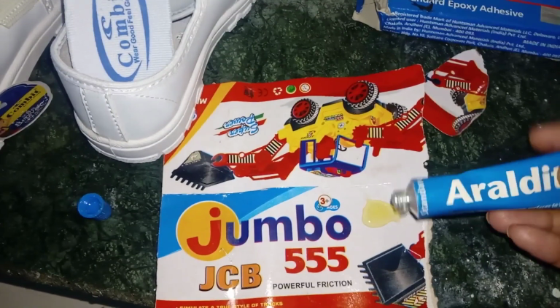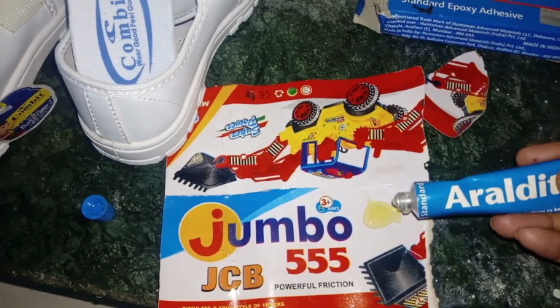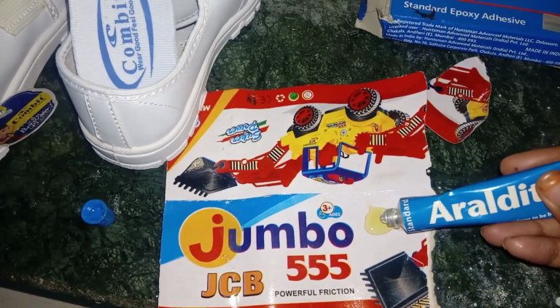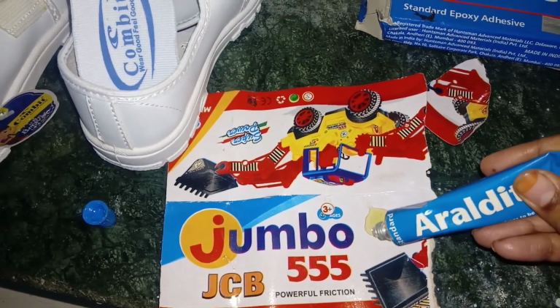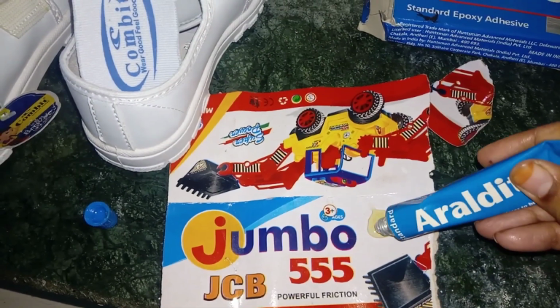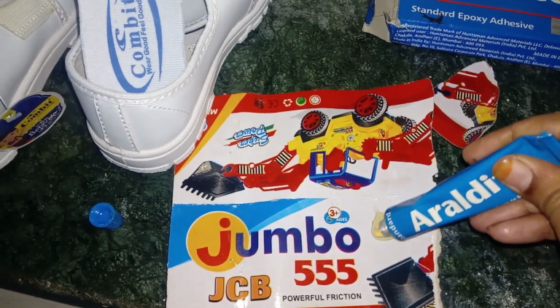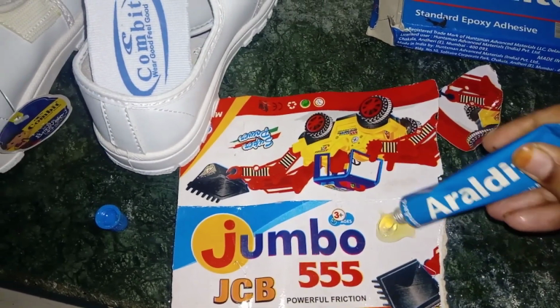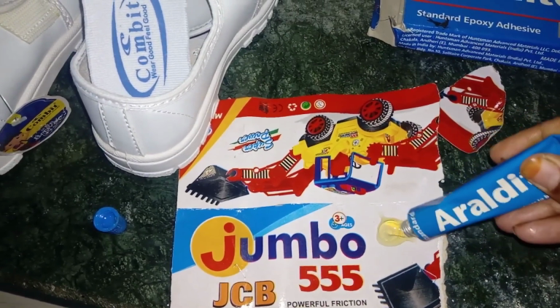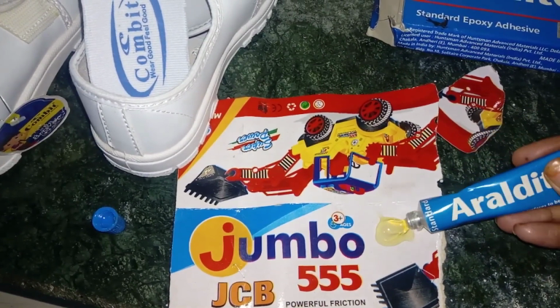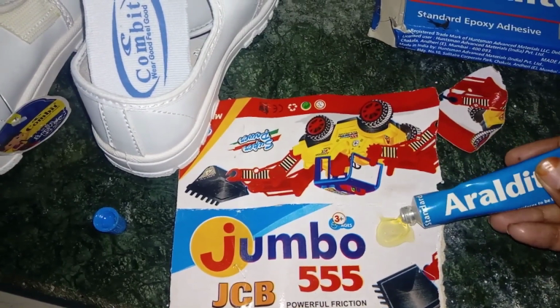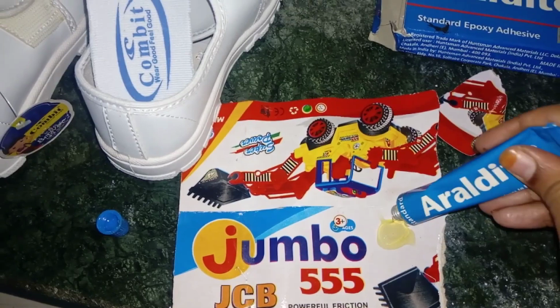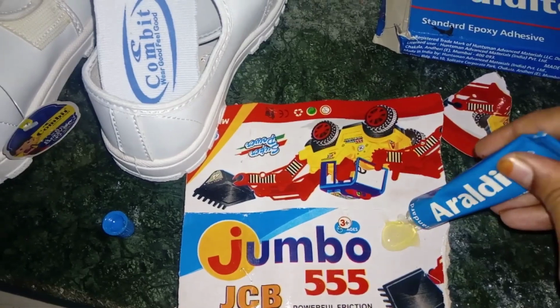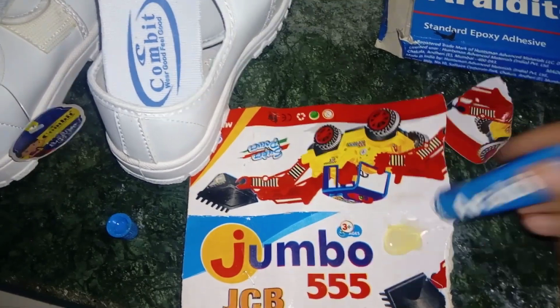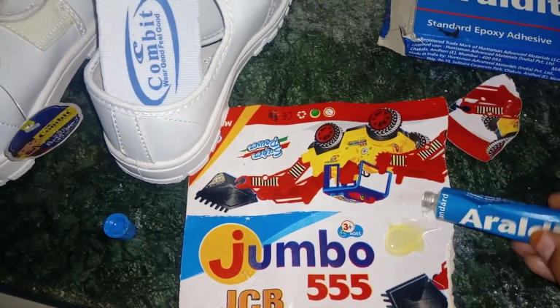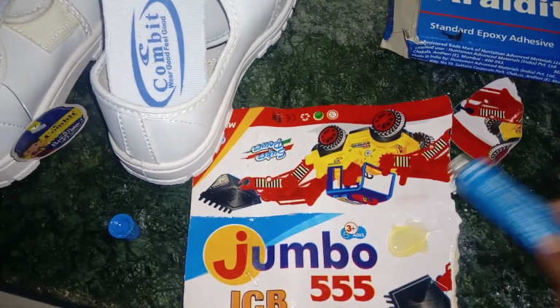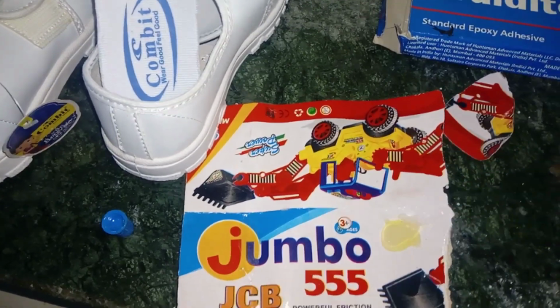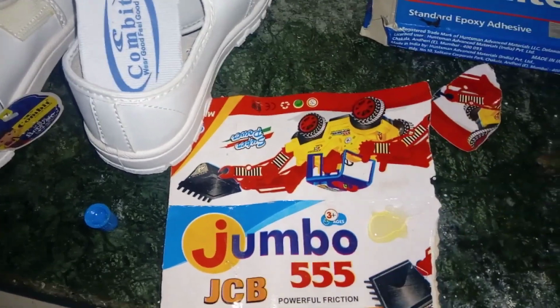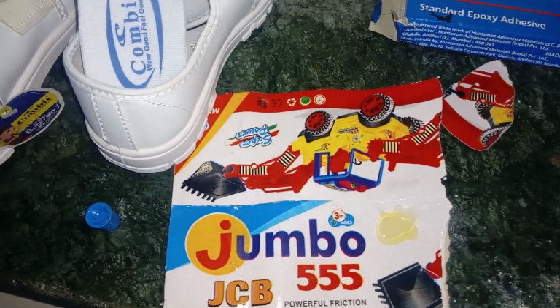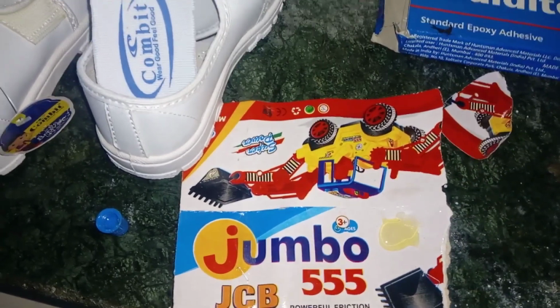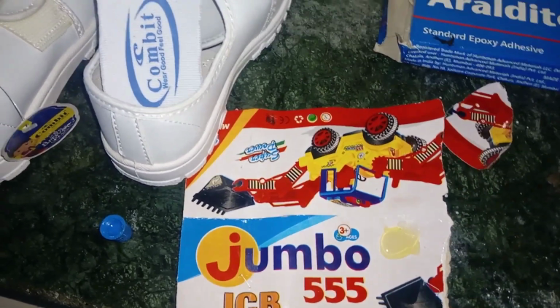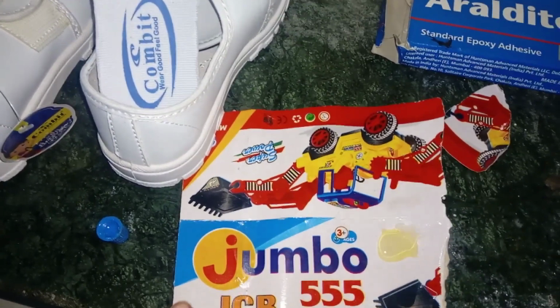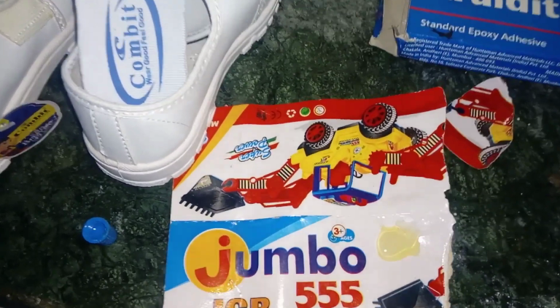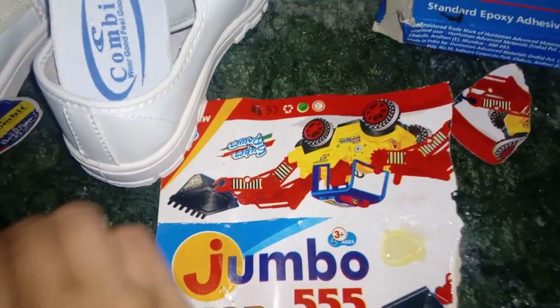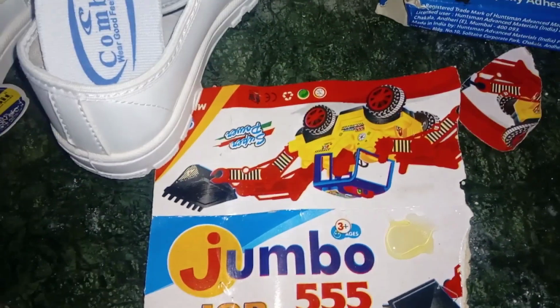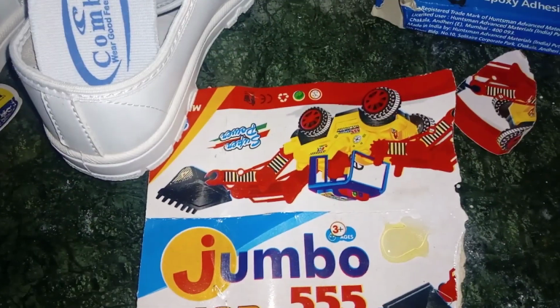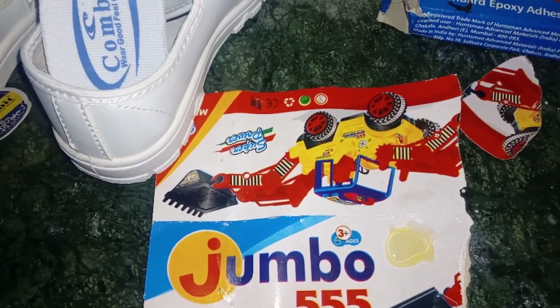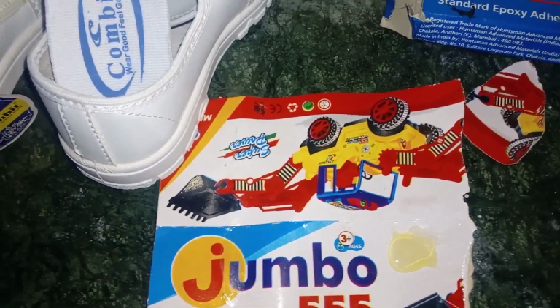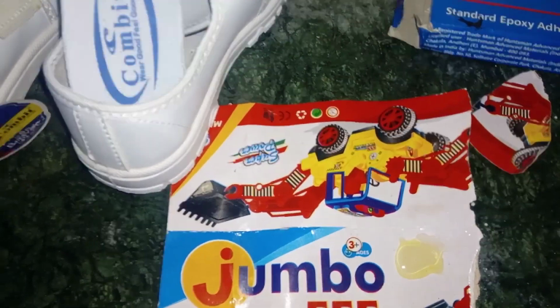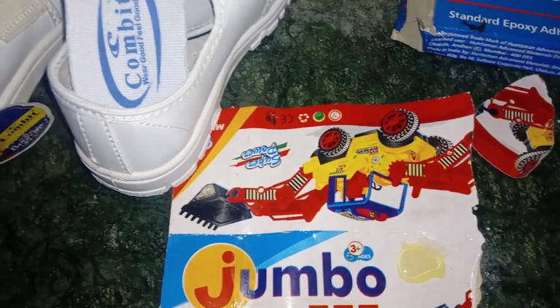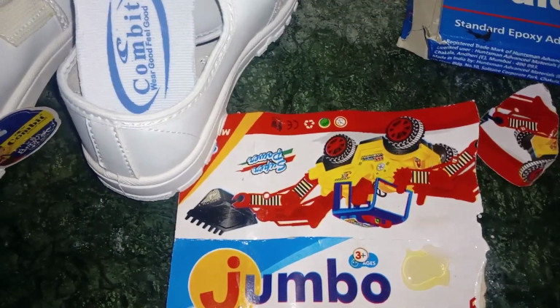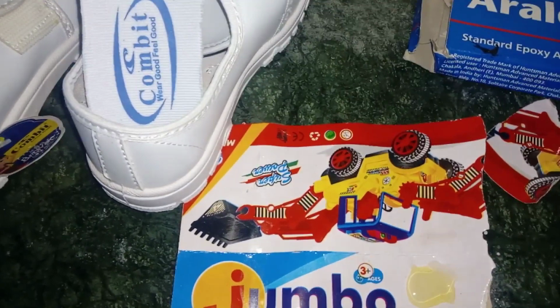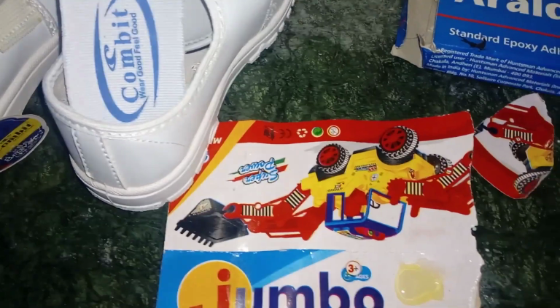Aerolite has two parts — one is a hardener and one is a resin. There are two tubes, and both materials are used in equal amounts.